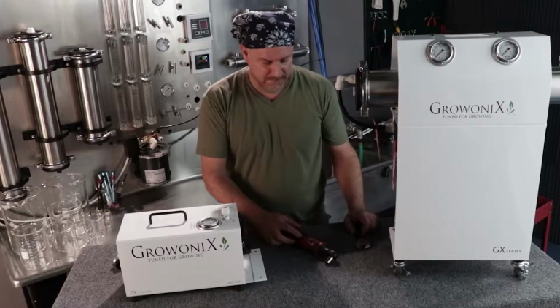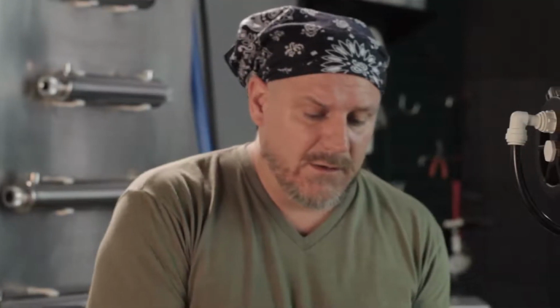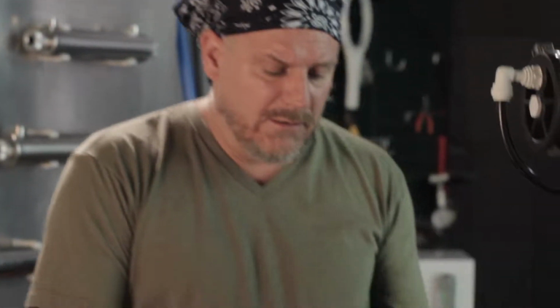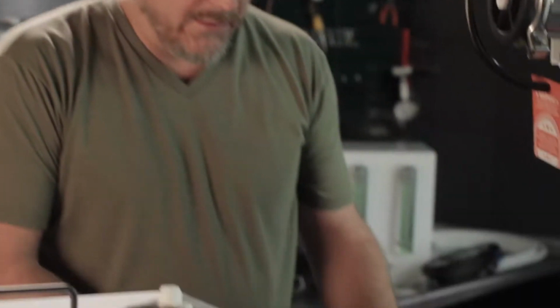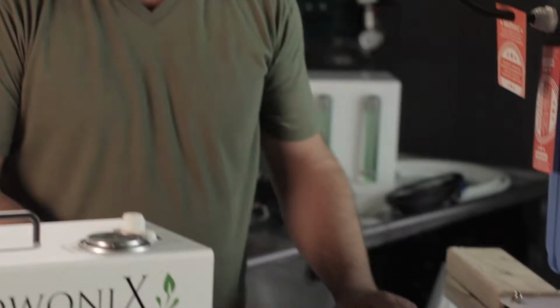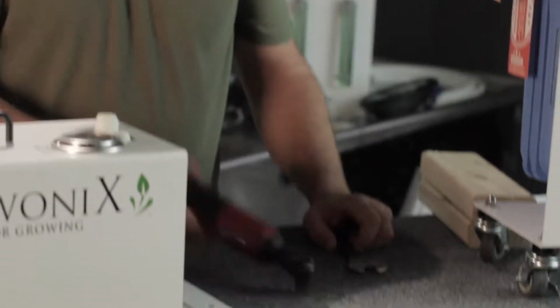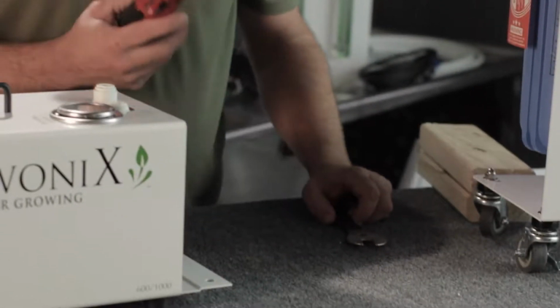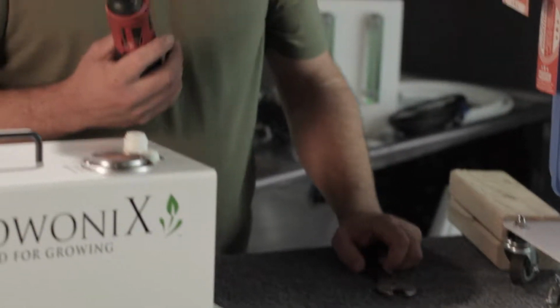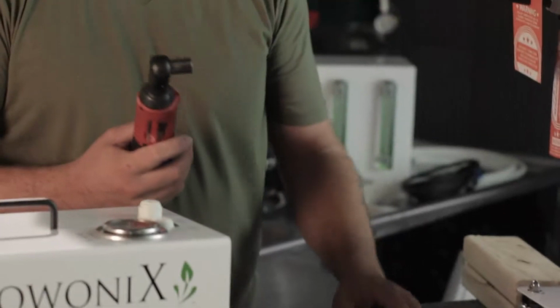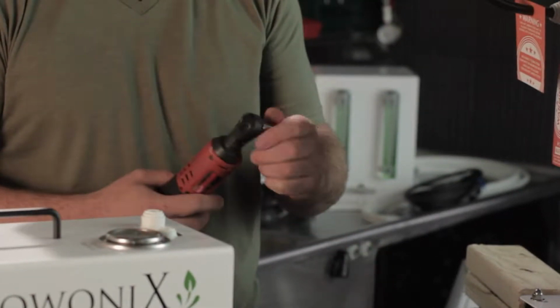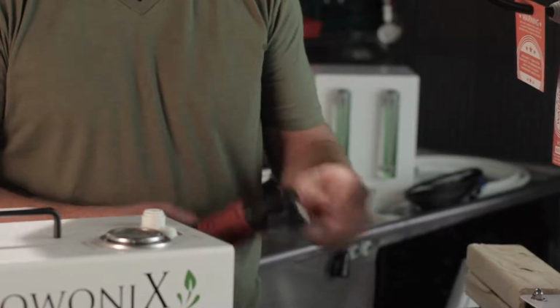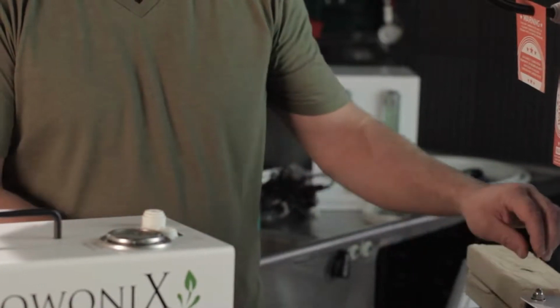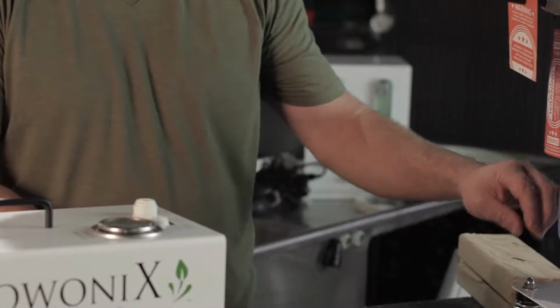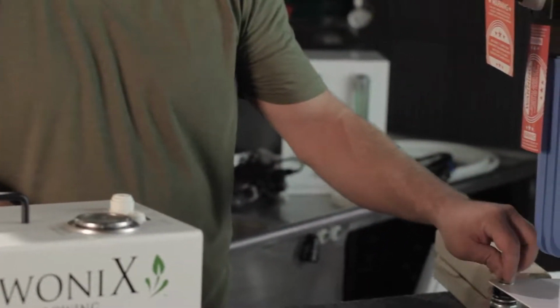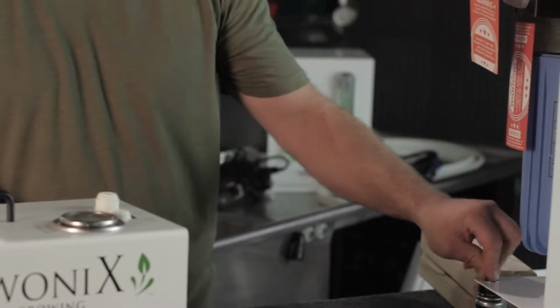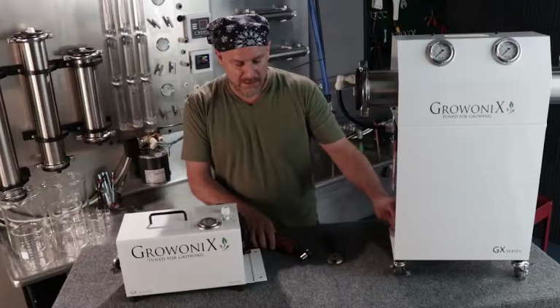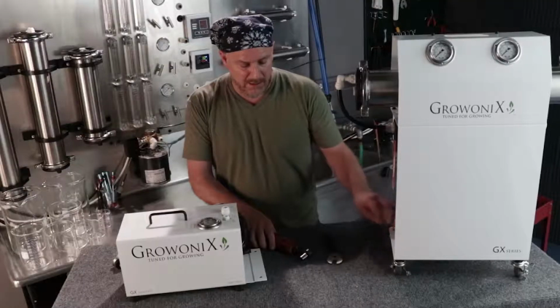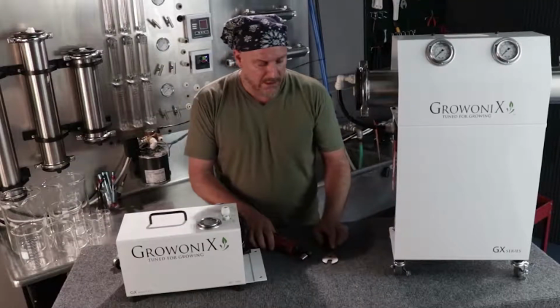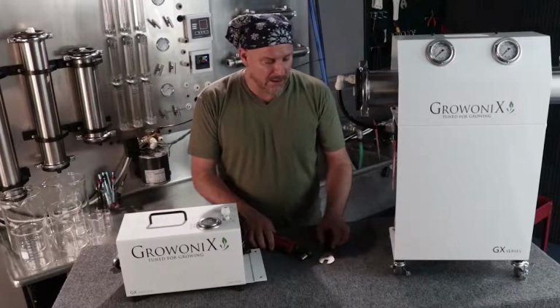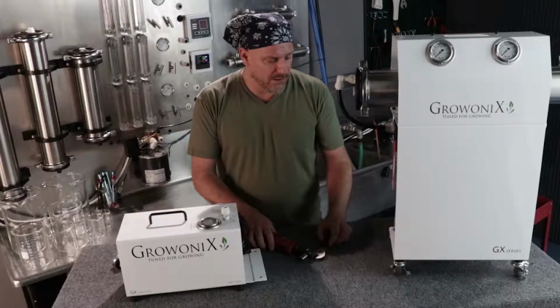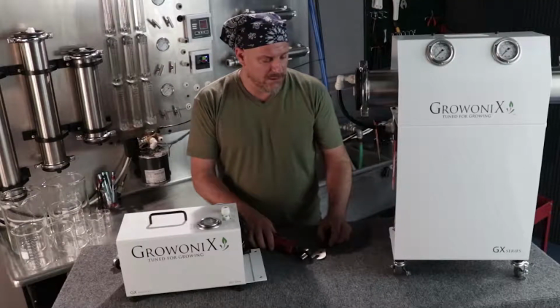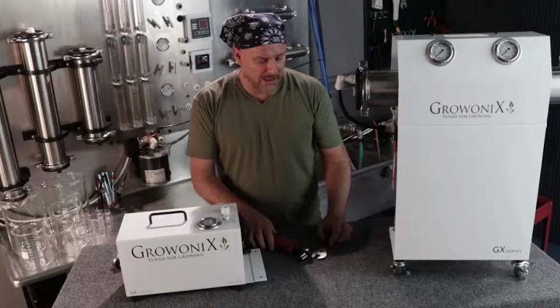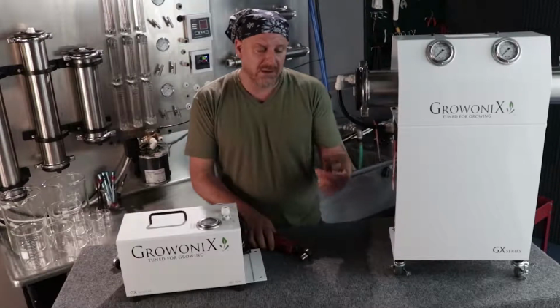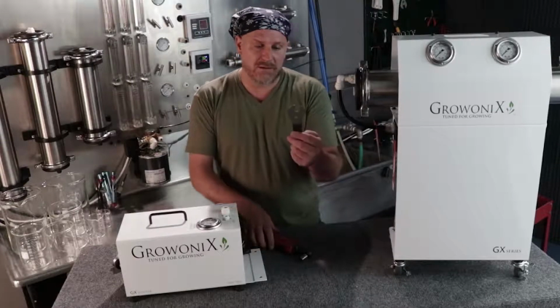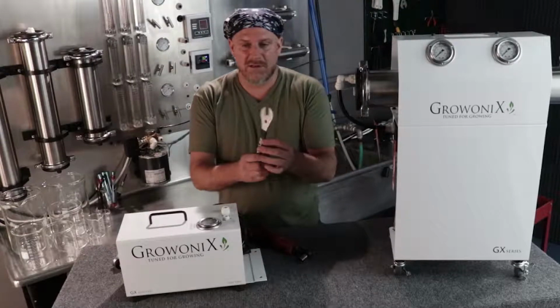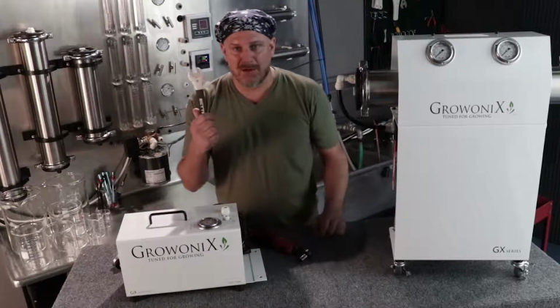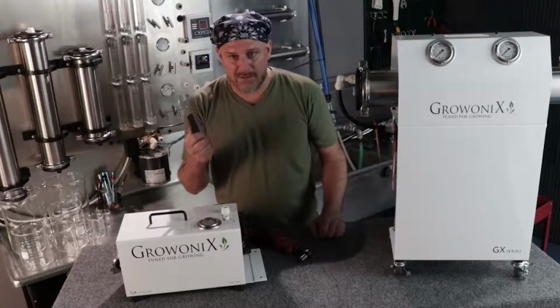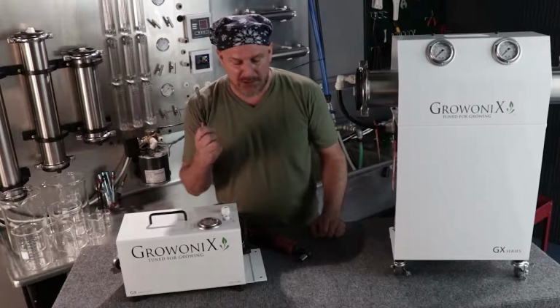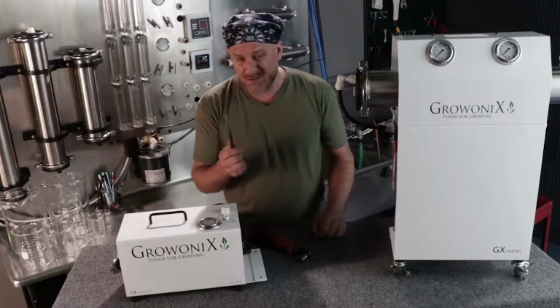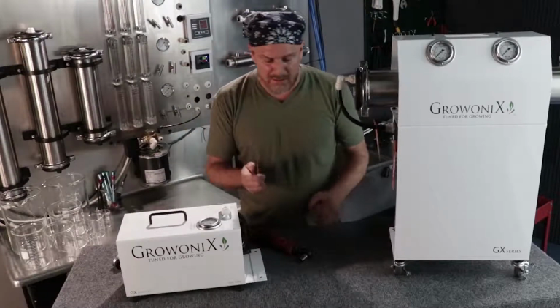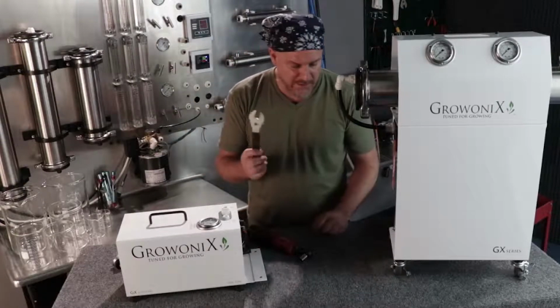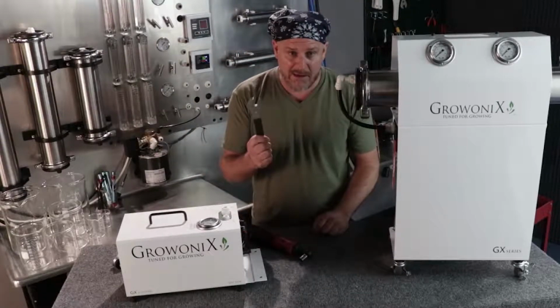To do this you need a 13 millimeter socket for the acorn nuts. We're also going to use a little 14 millimeter bicycle wrench. You don't need it, but it's handy.